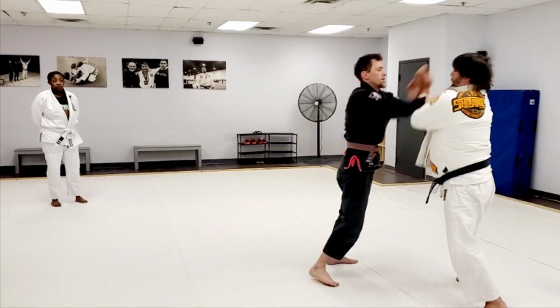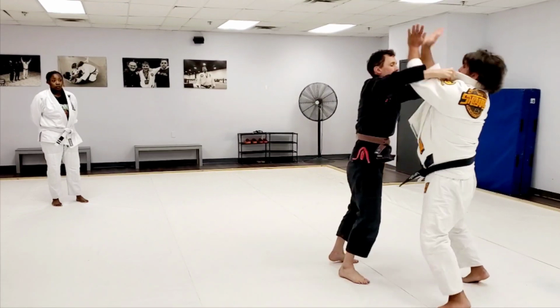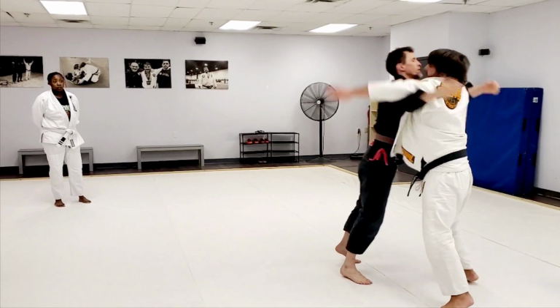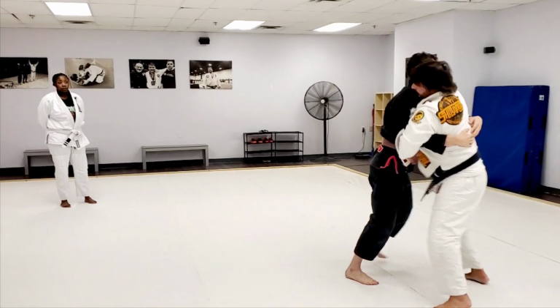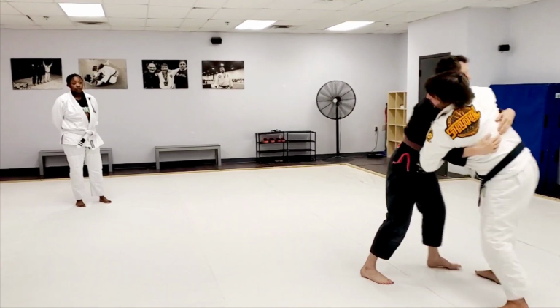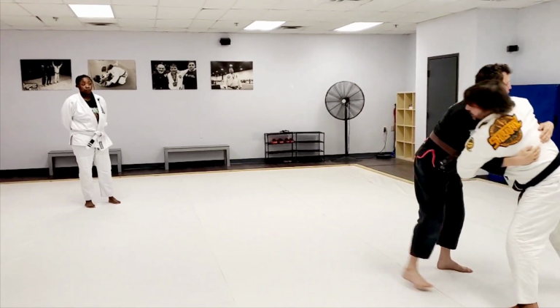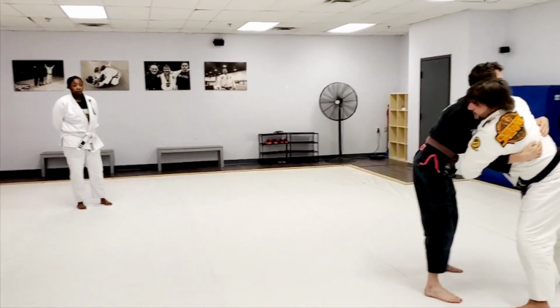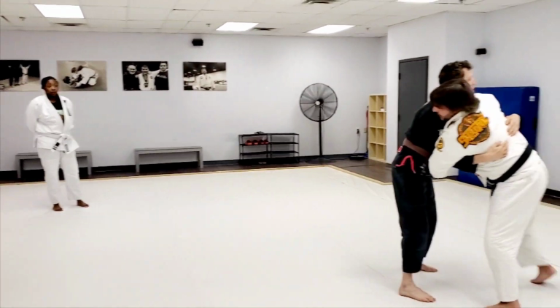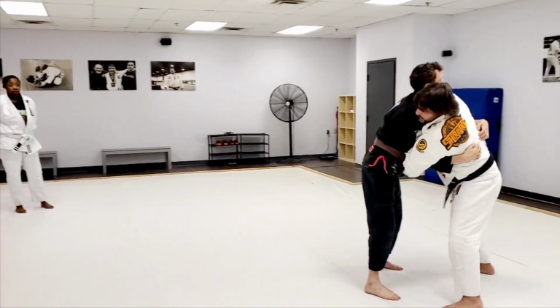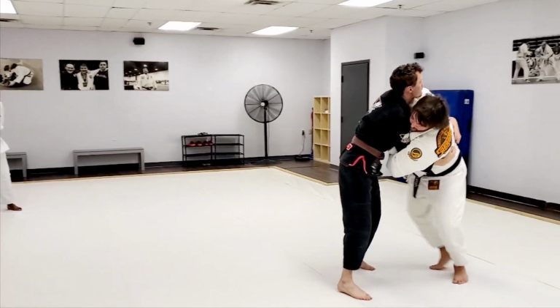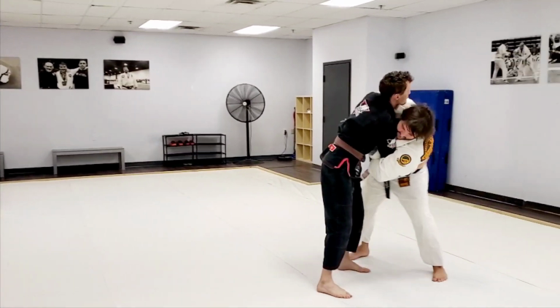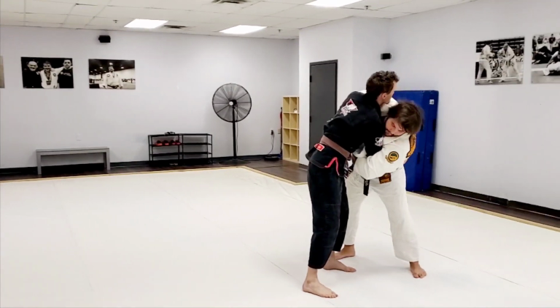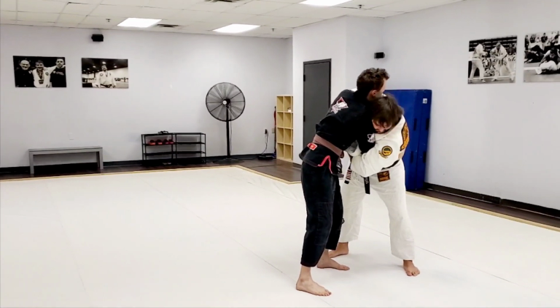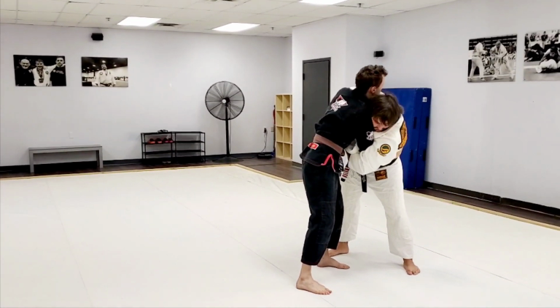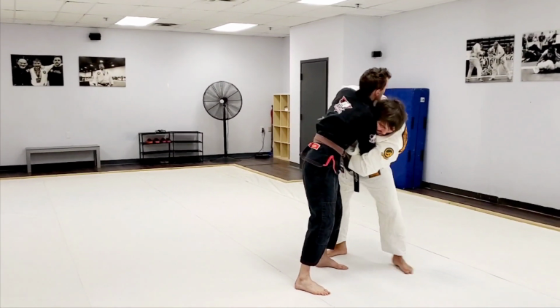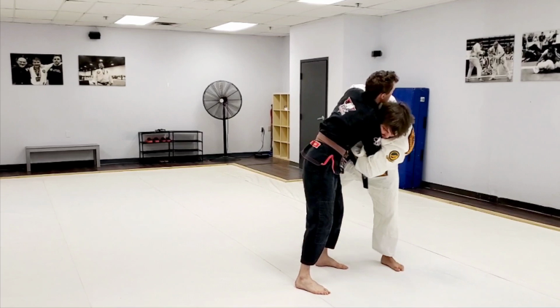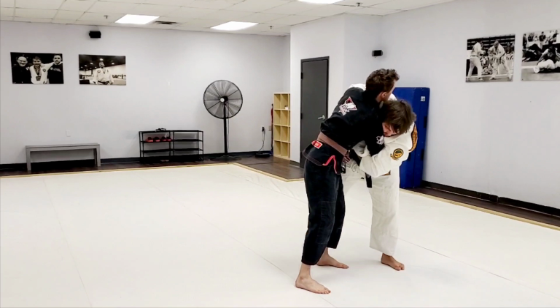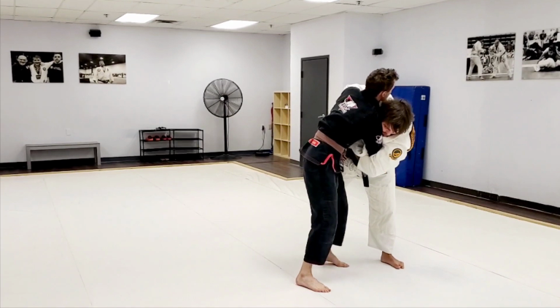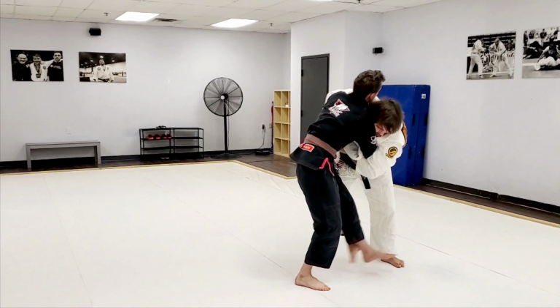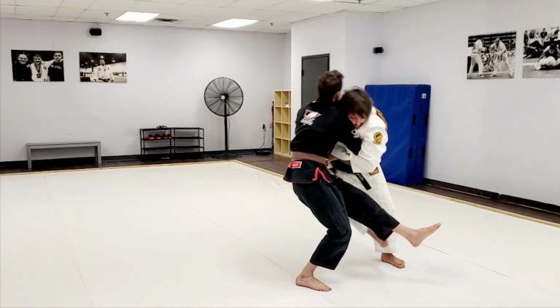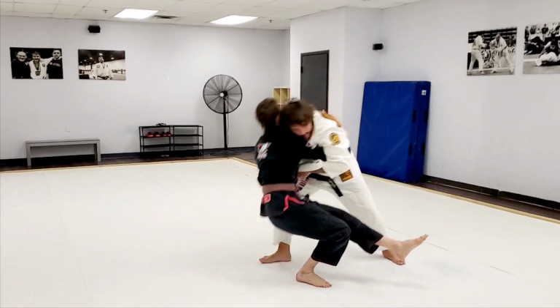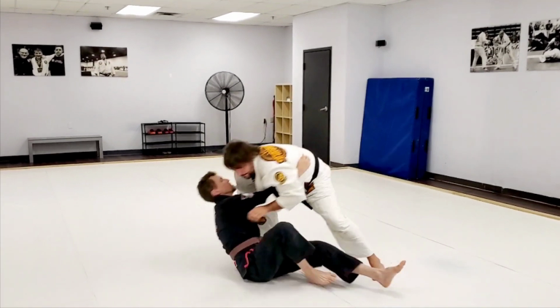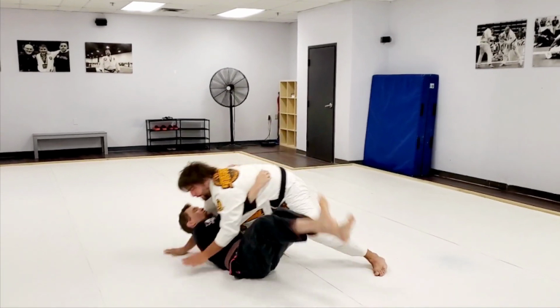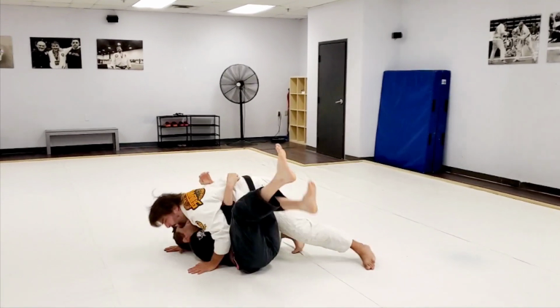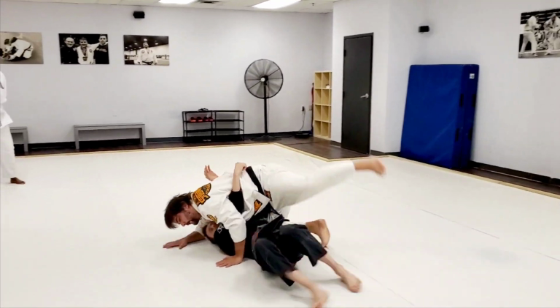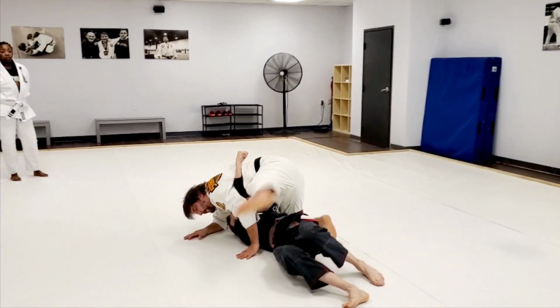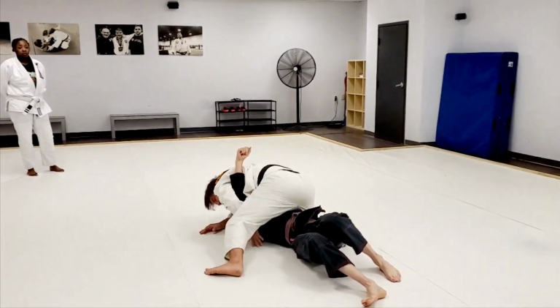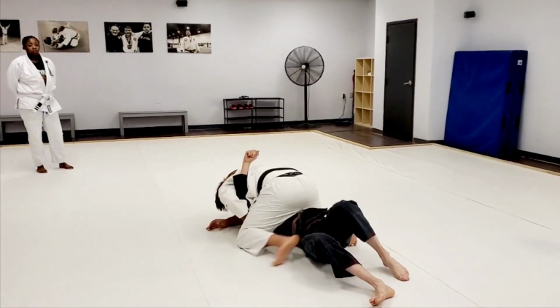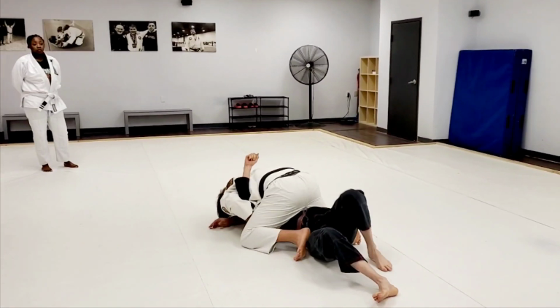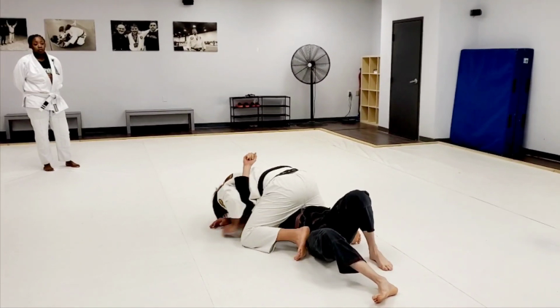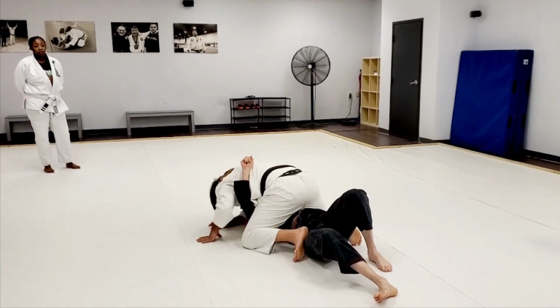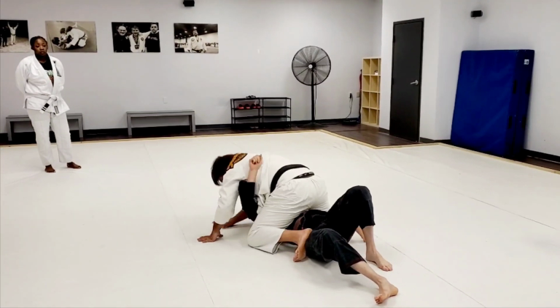Grab, face, over, step — my head's on this side, so I trip with the other leg. So I trip, take him down.